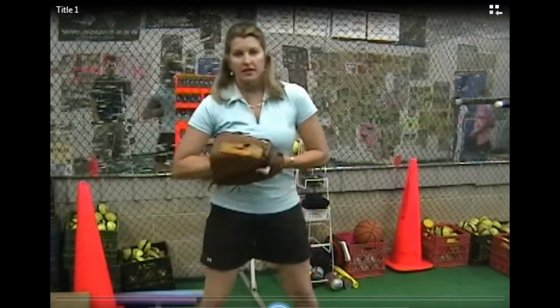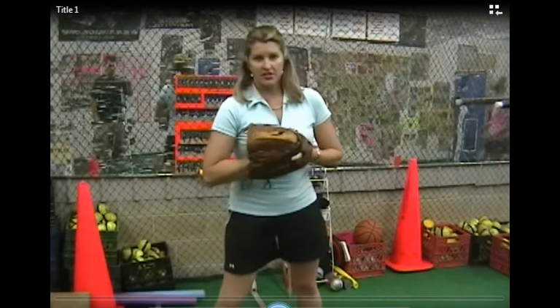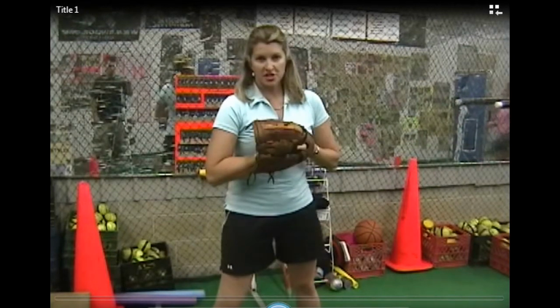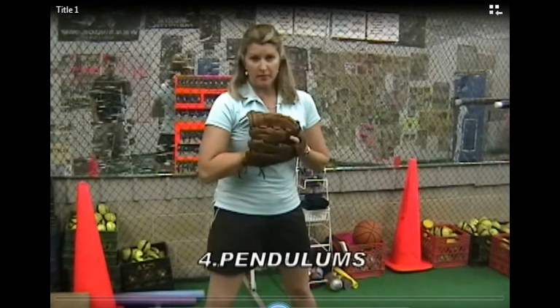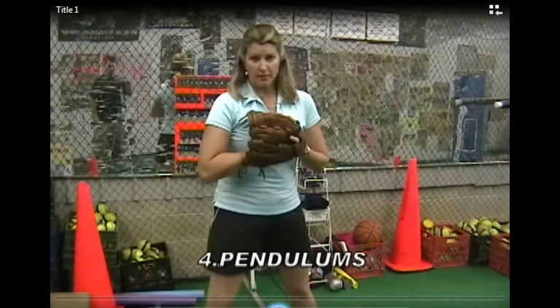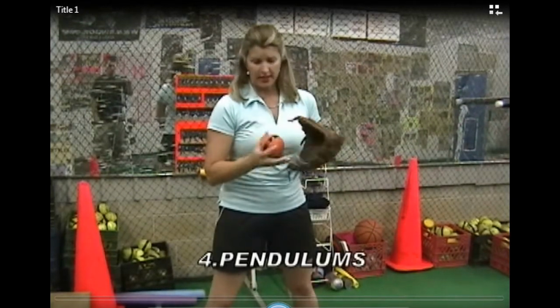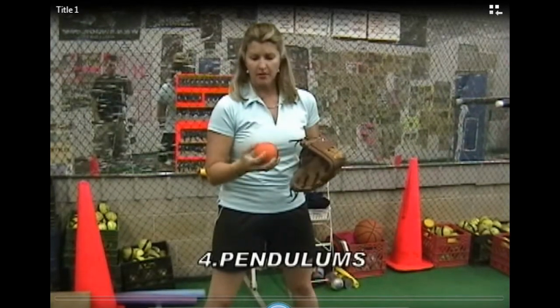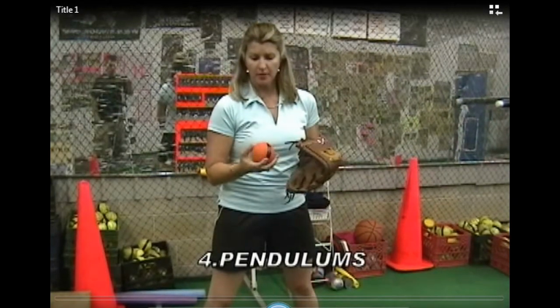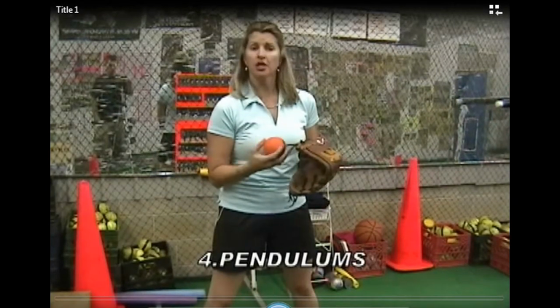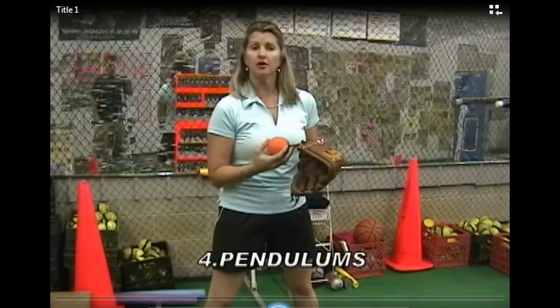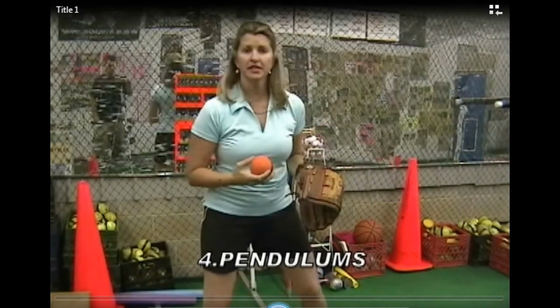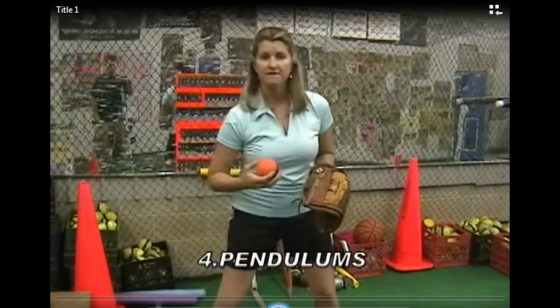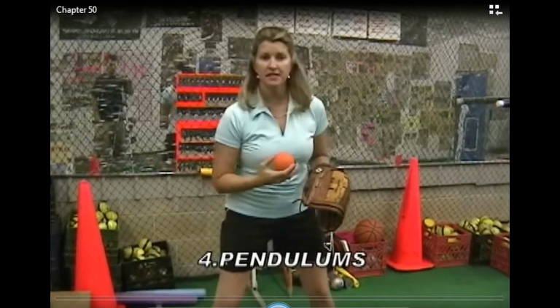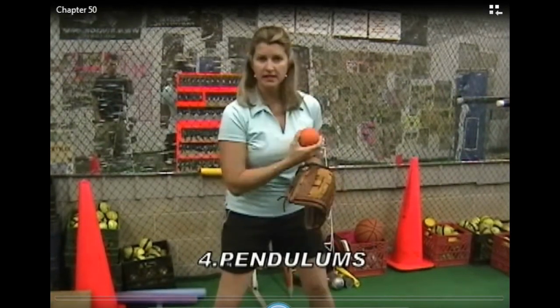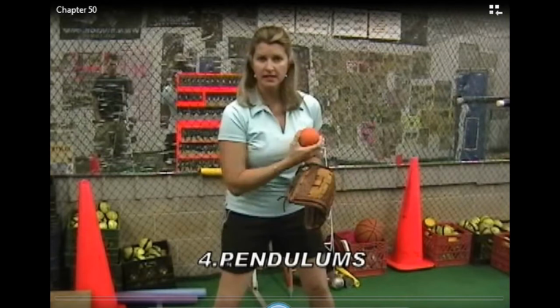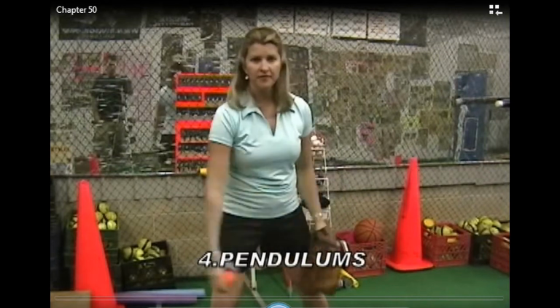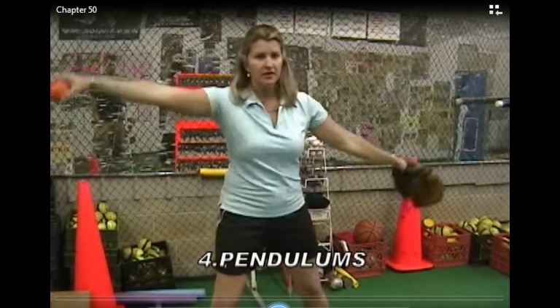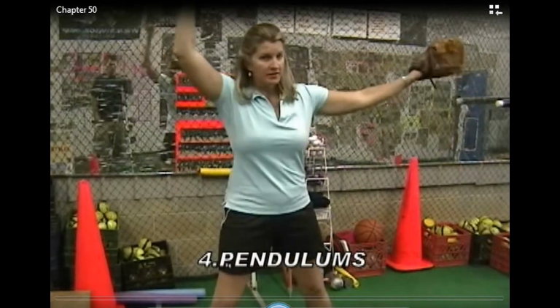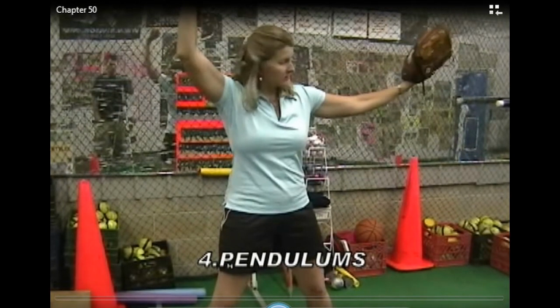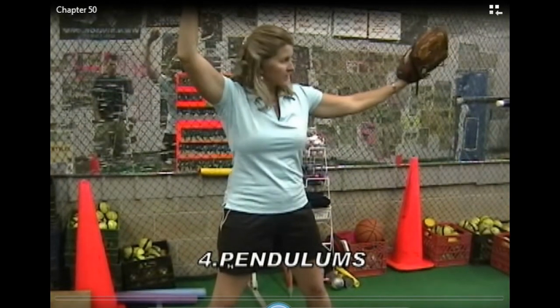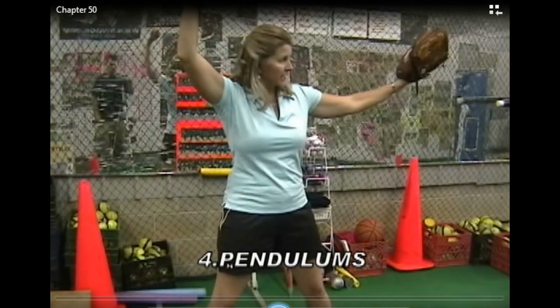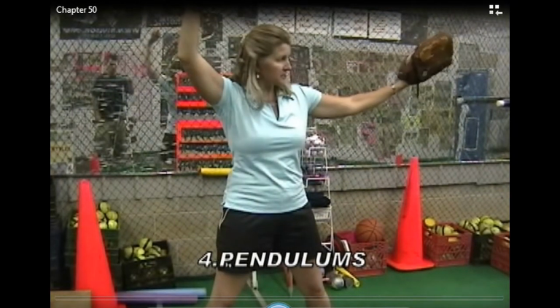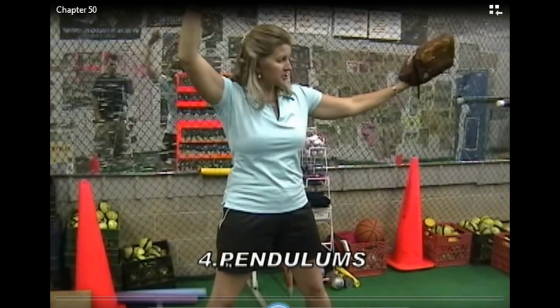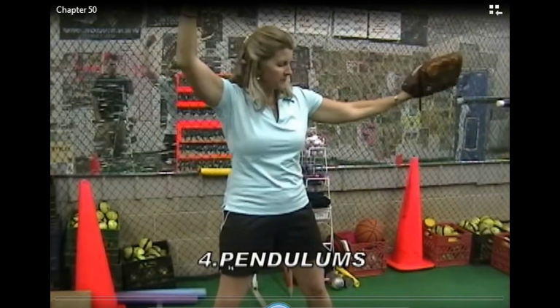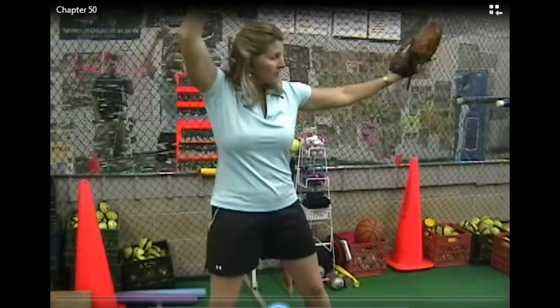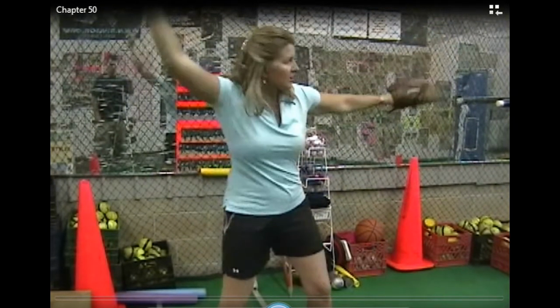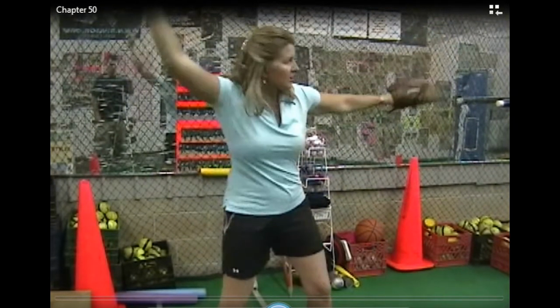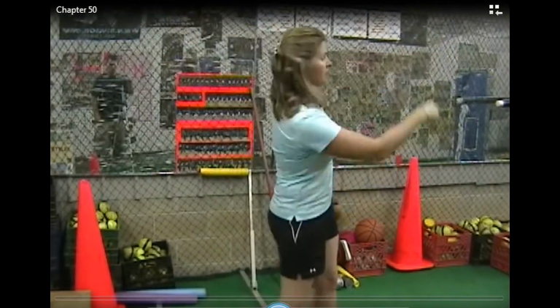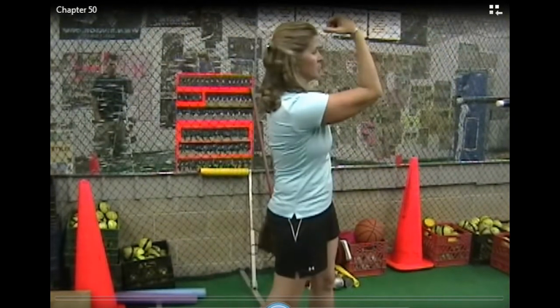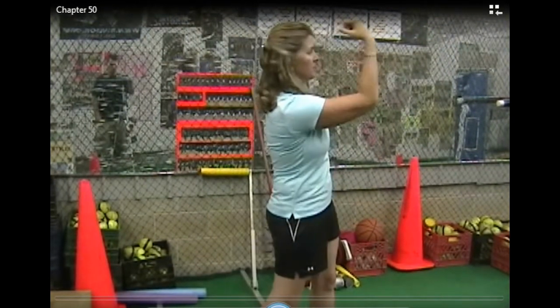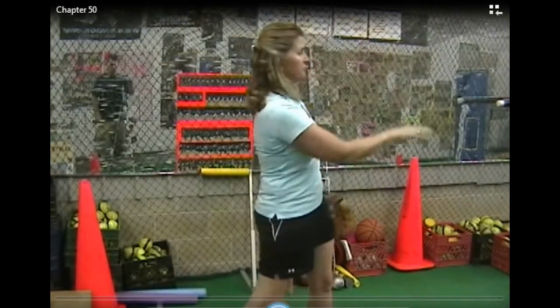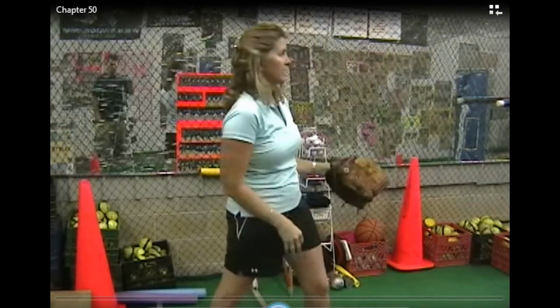Now I start my pendulums. I'm going to keep my feet still — K position, come down, throw from there.